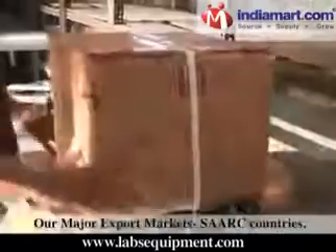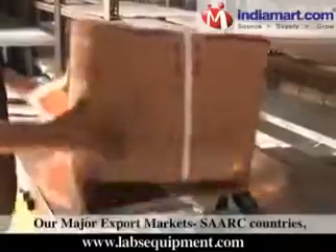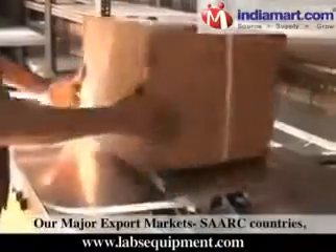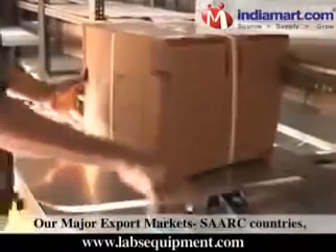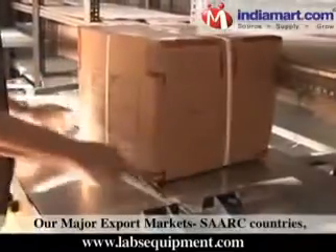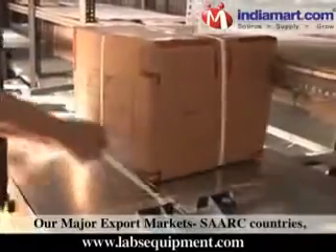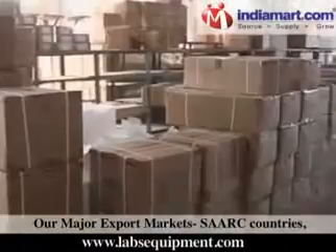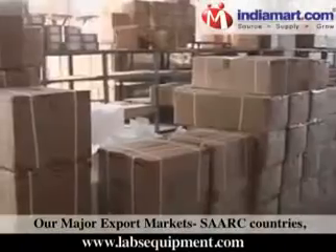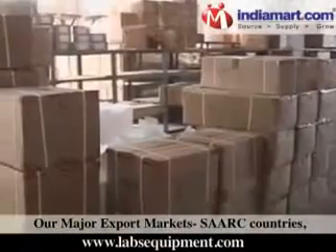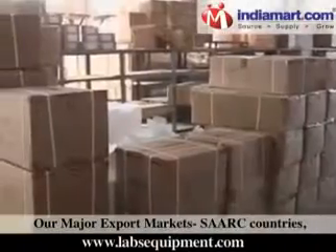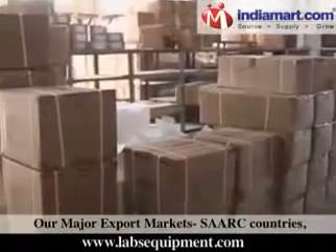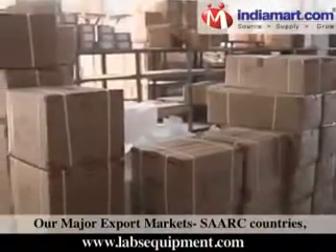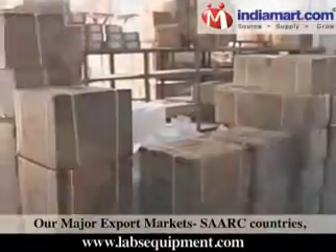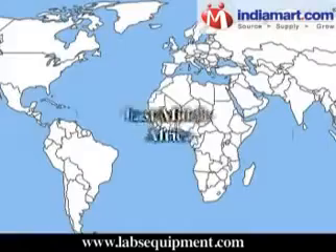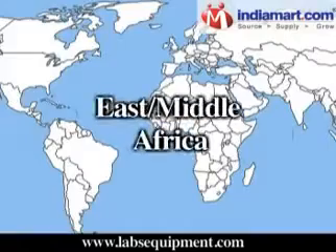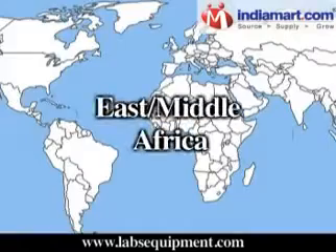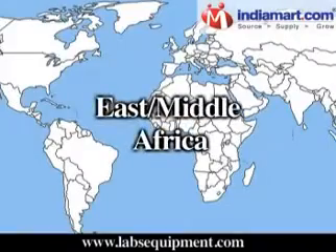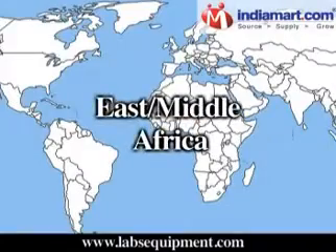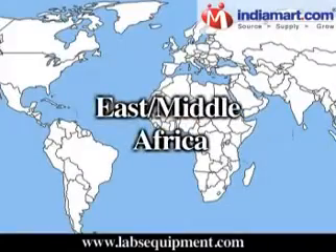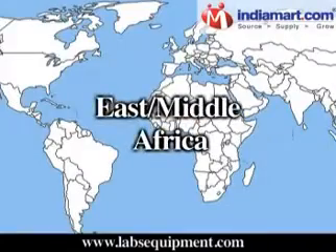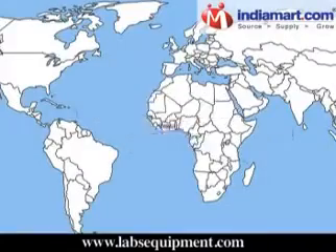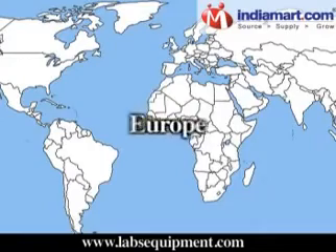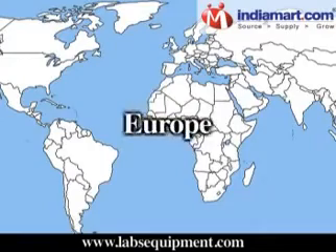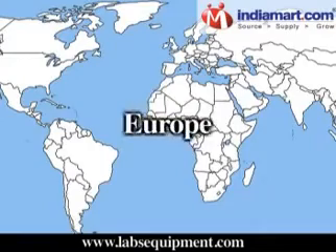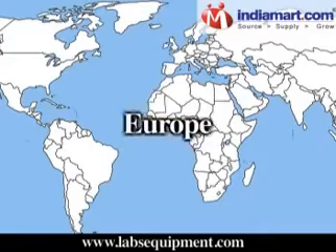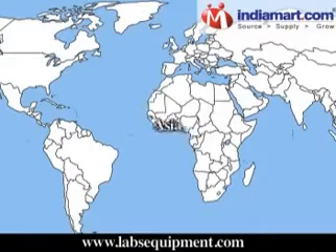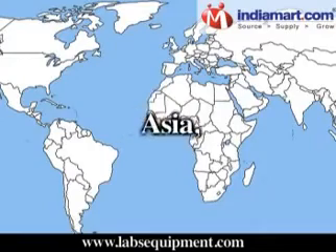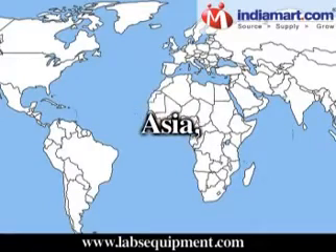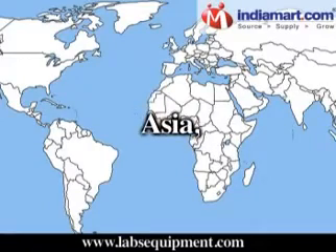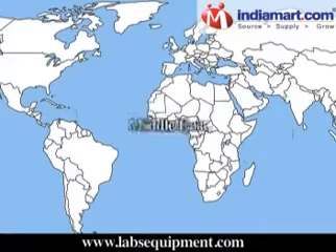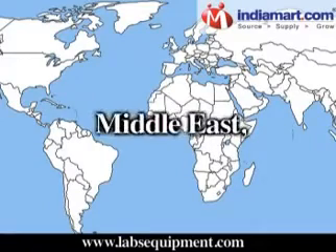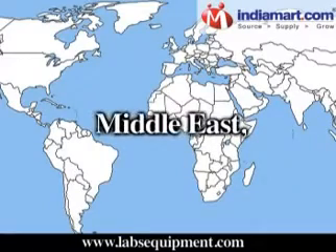Our major export markets include SARC countries, East and Middle Africa, Europe, Asia, and the Middle East.